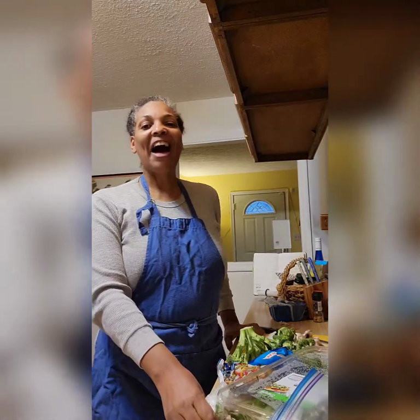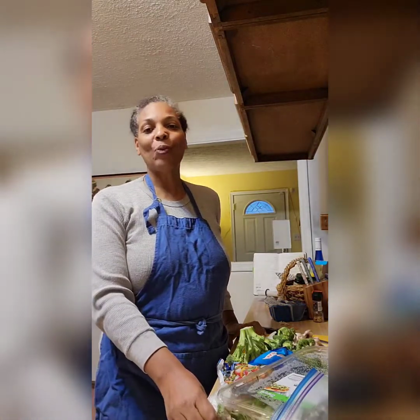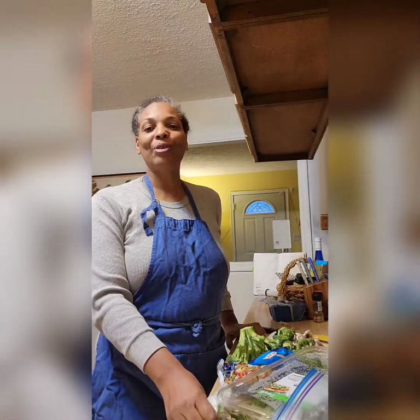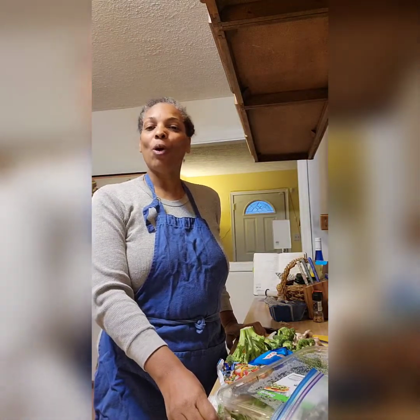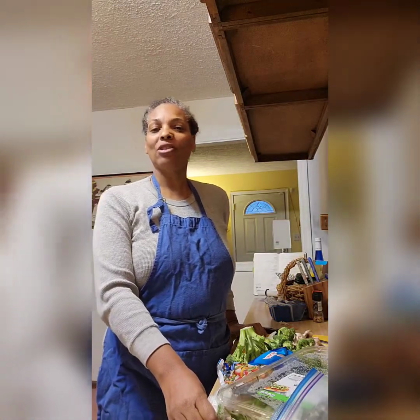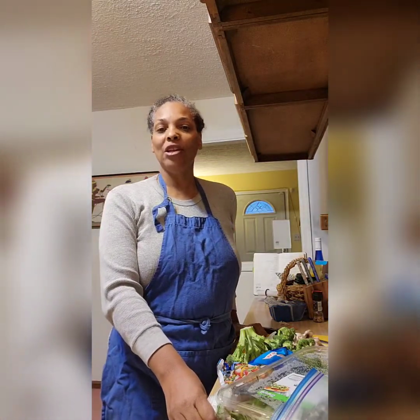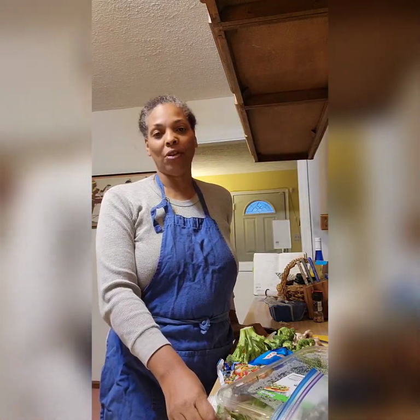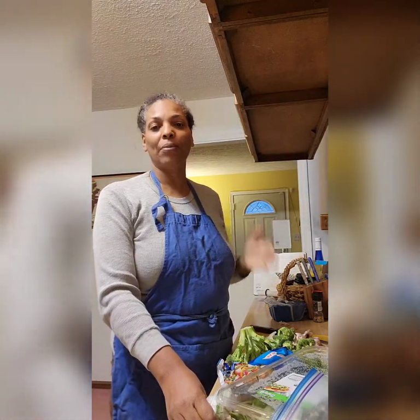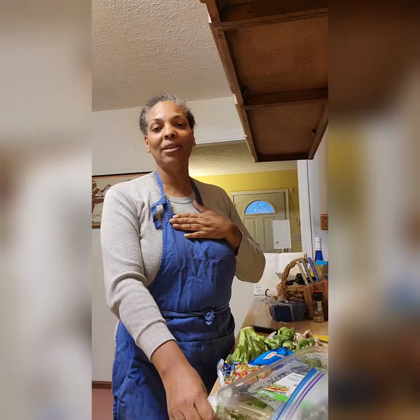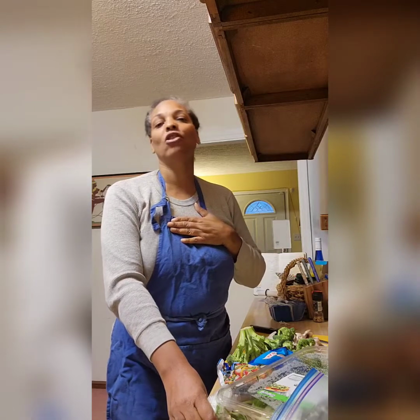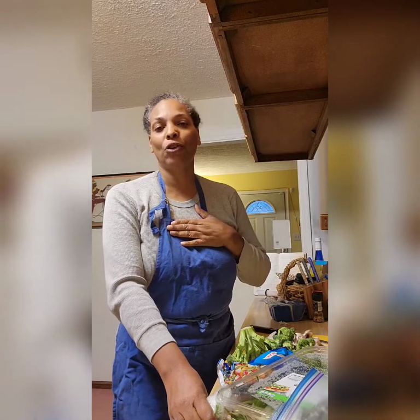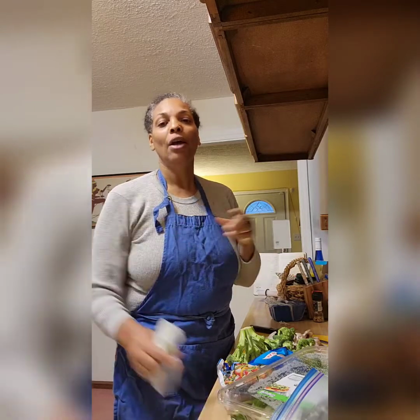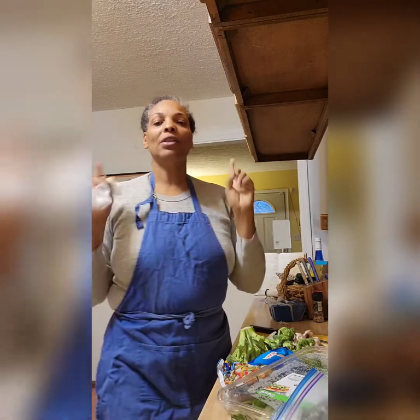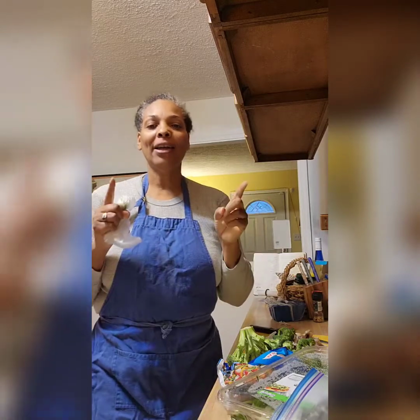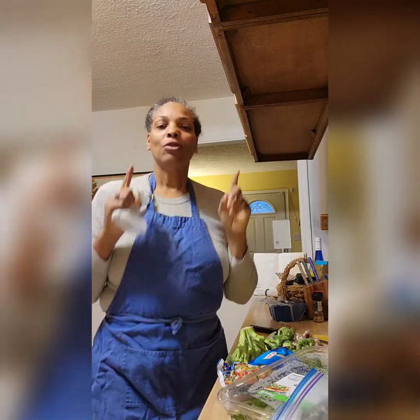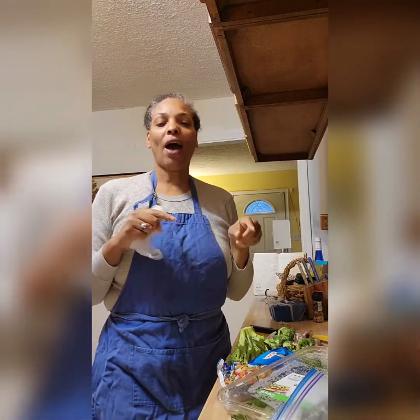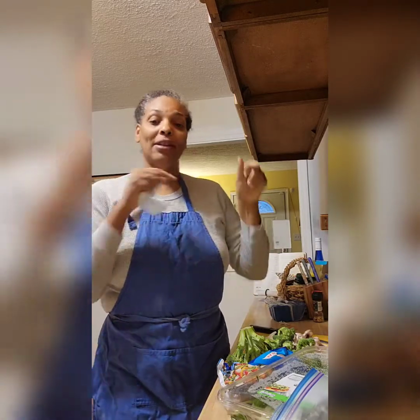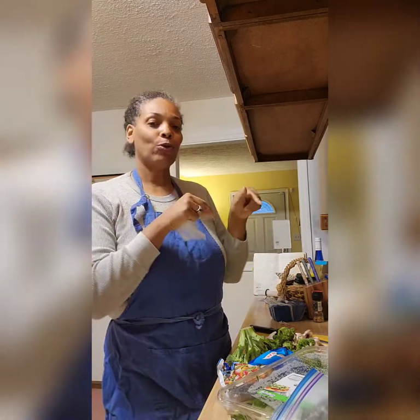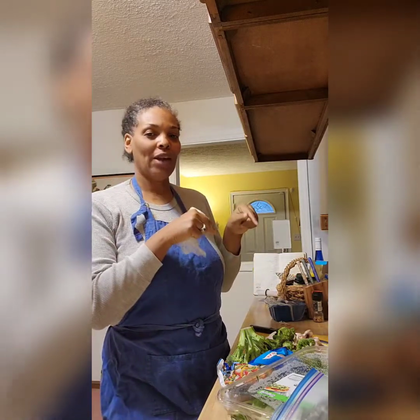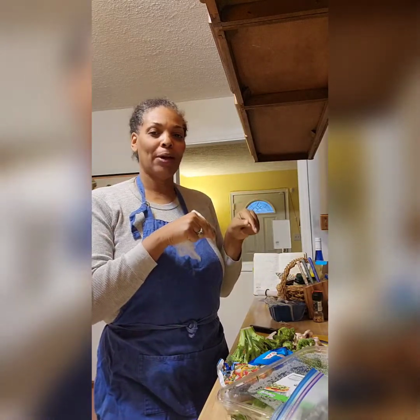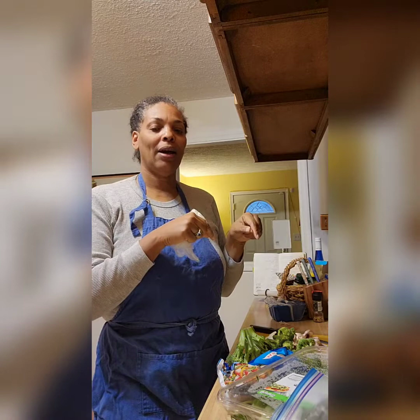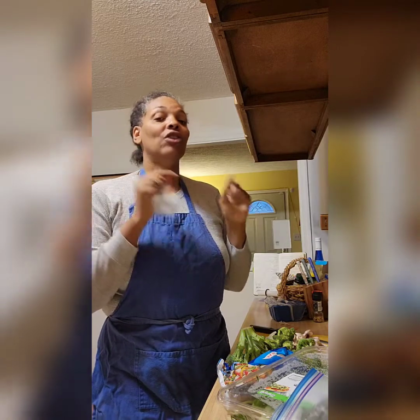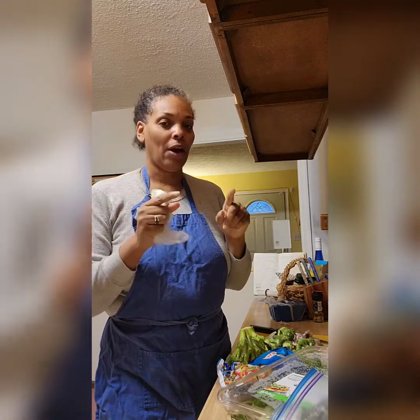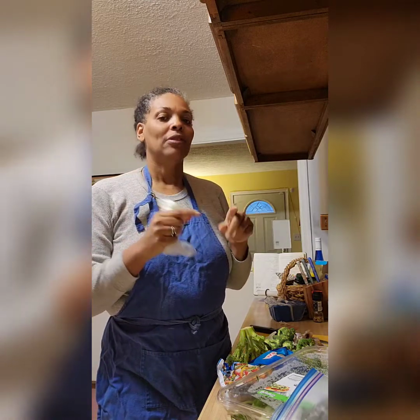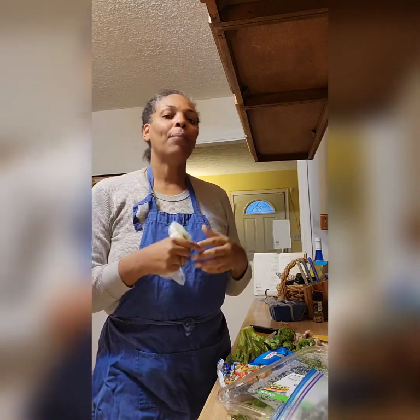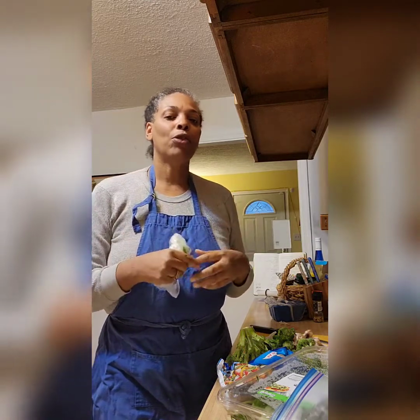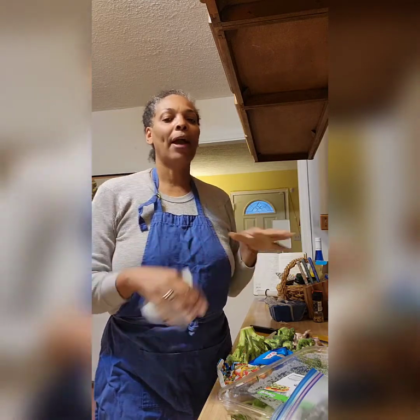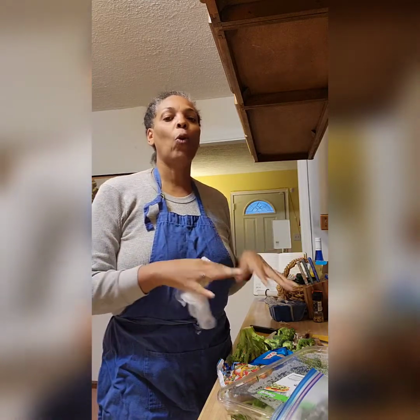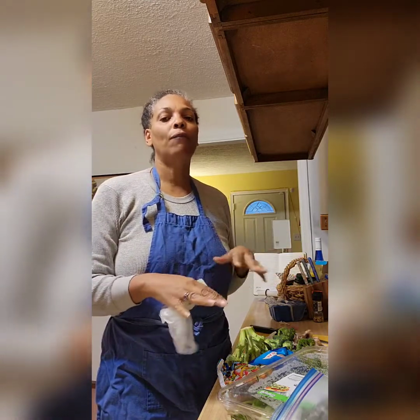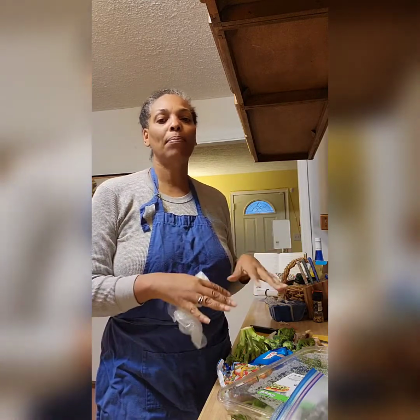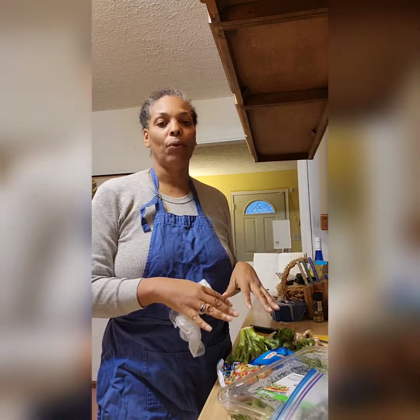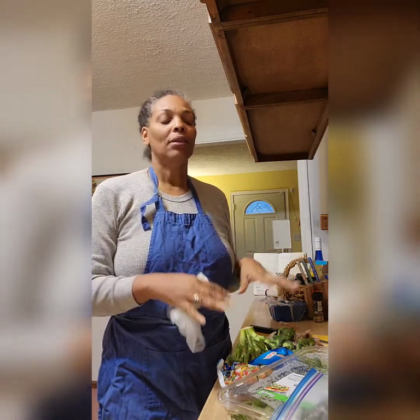Hi everyone, welcome back to T's Journey. My name is Tonya and this is my journey. Don't forget to like, subscribe, hit that bell notification, and share. Today I'm coming with you preparing a quick vegan meal.